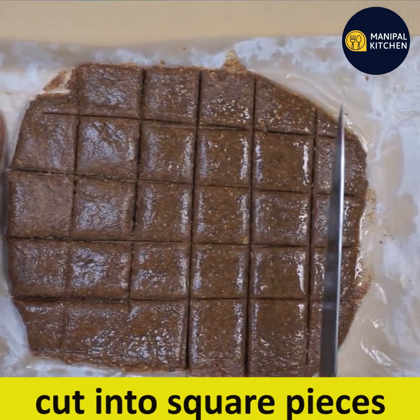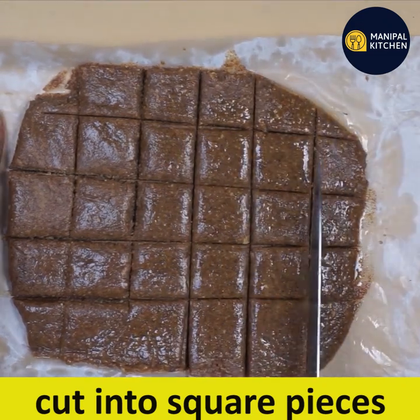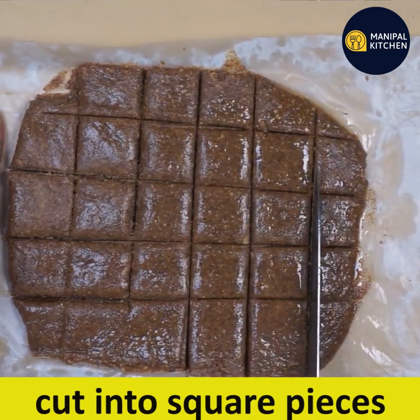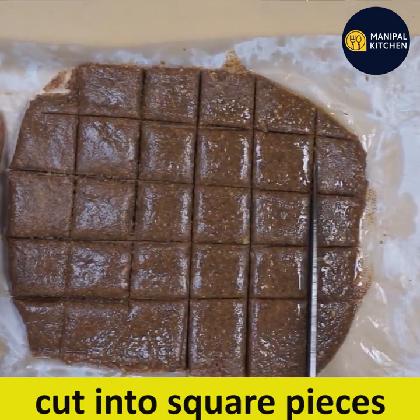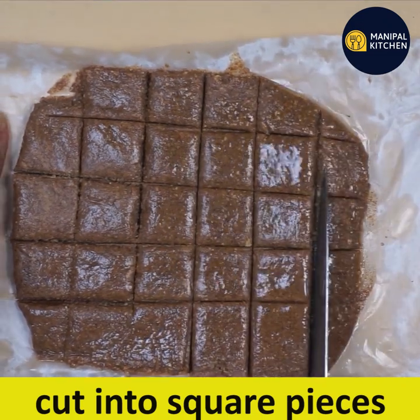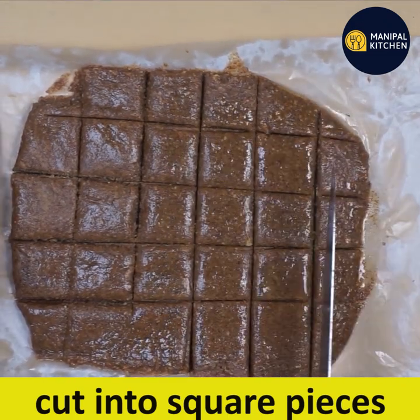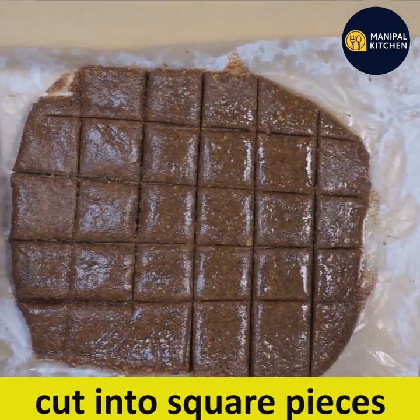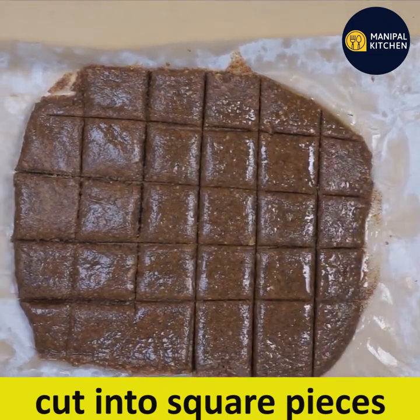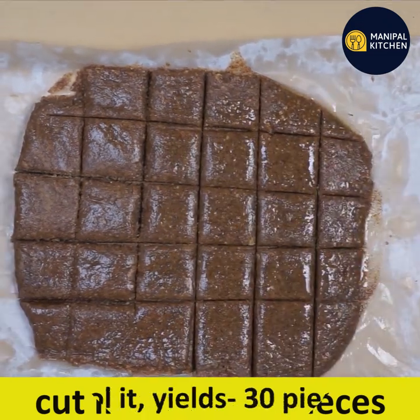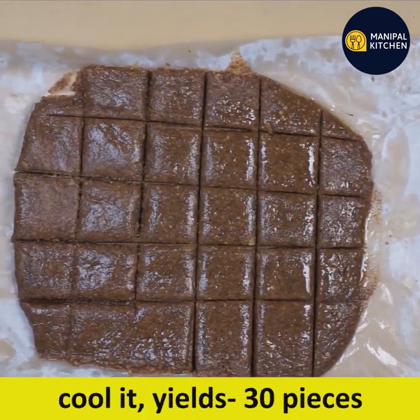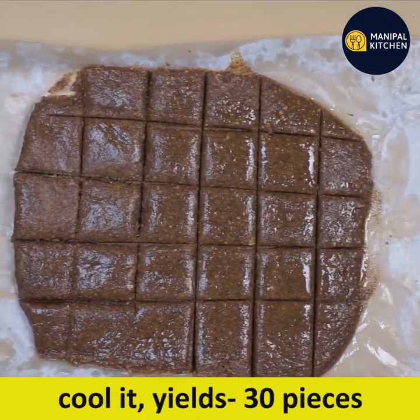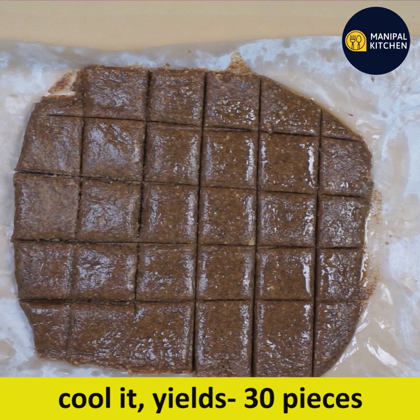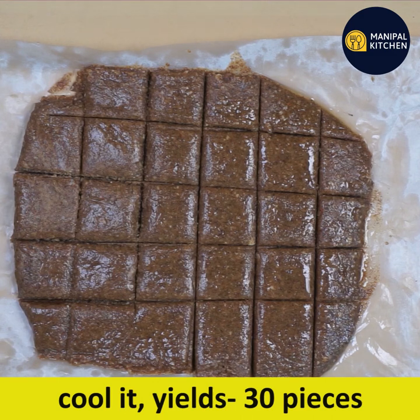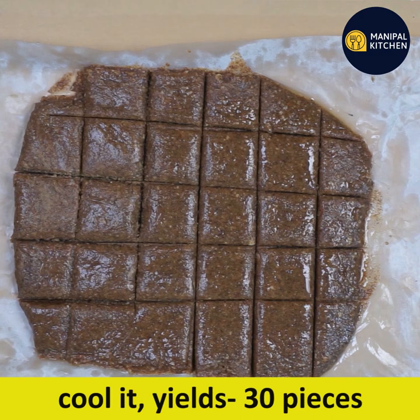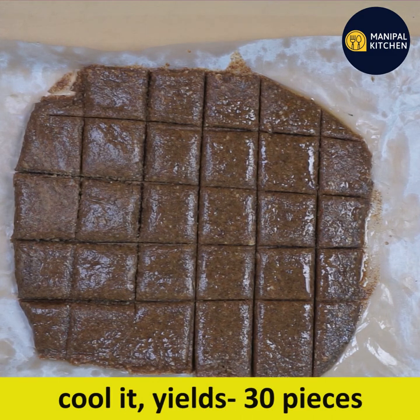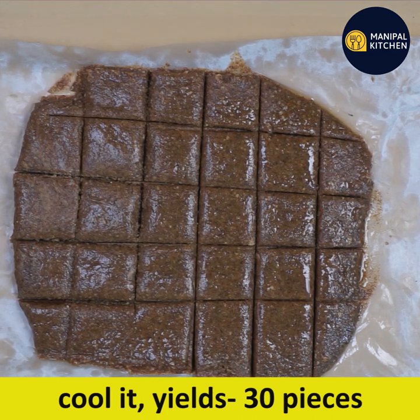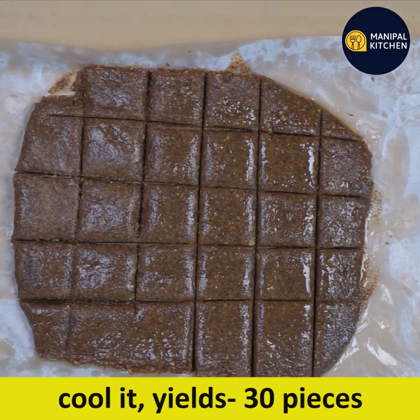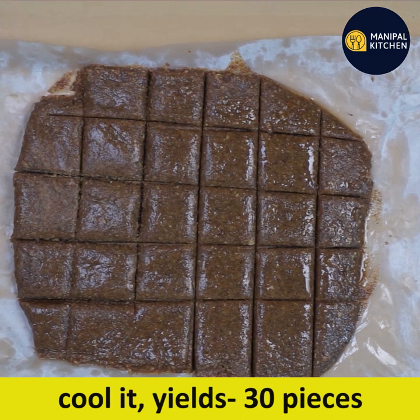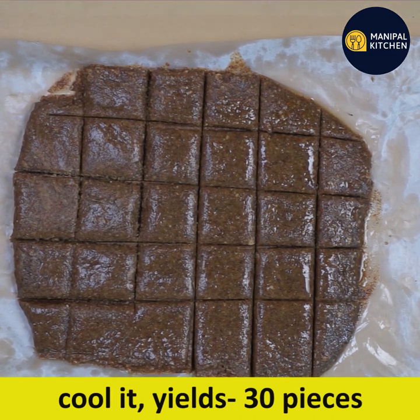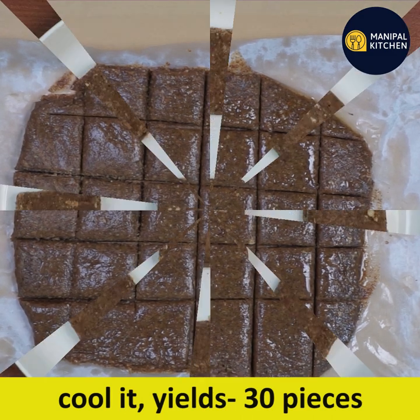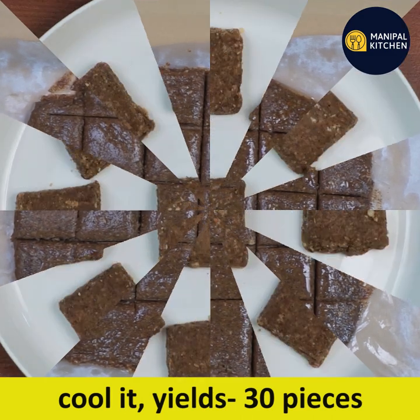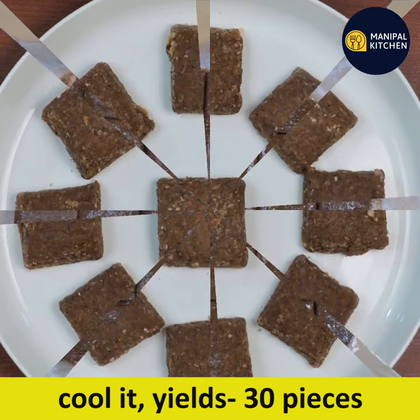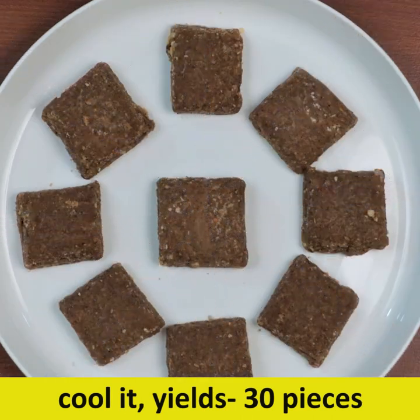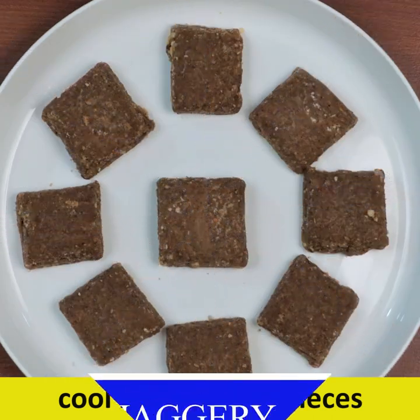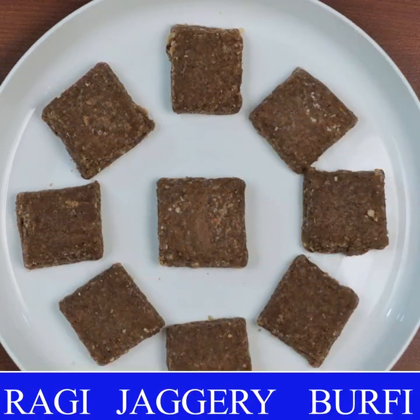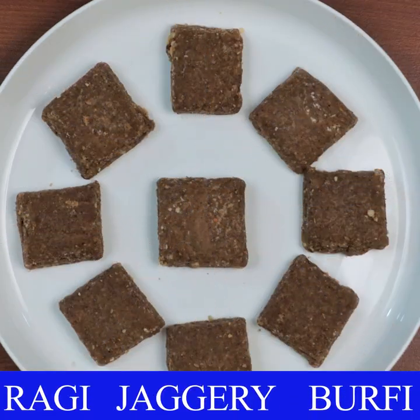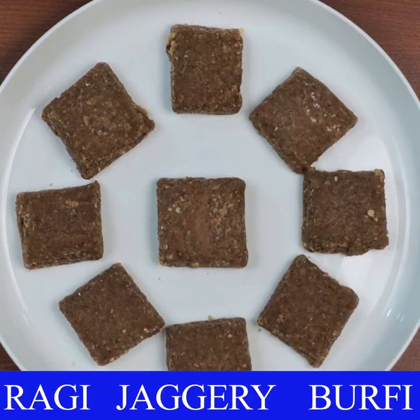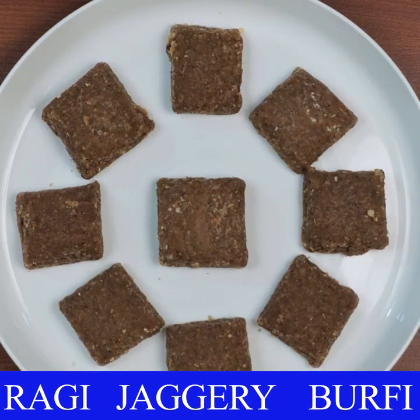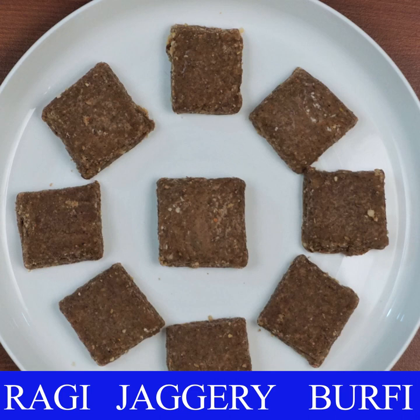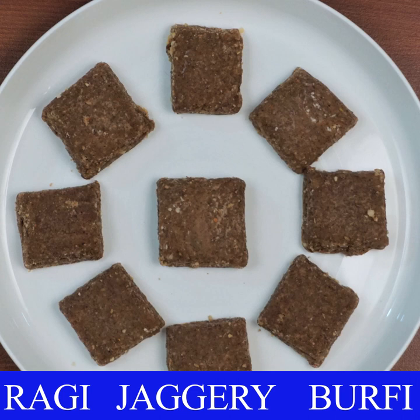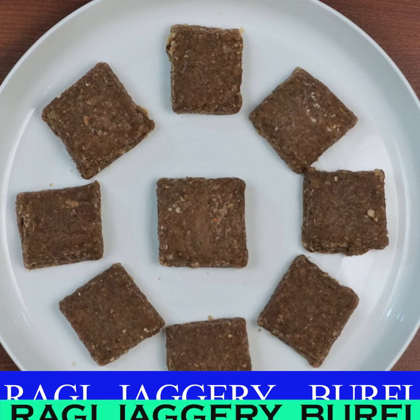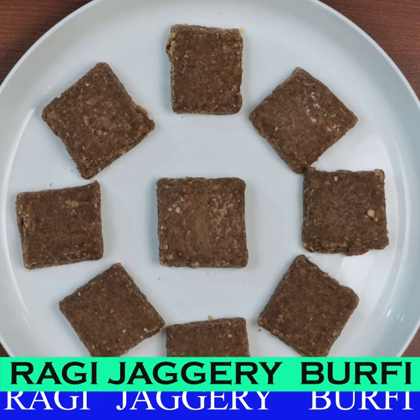This recipe will make approximately 30 pieces.